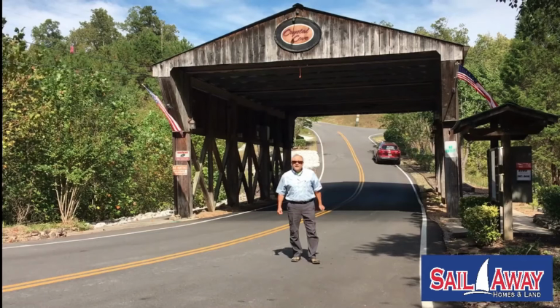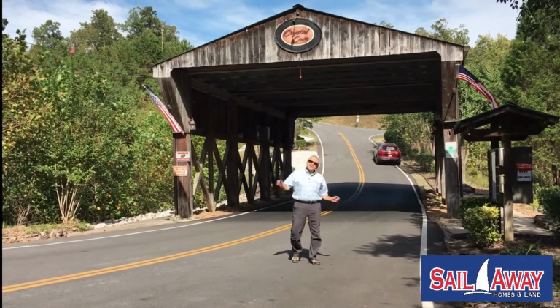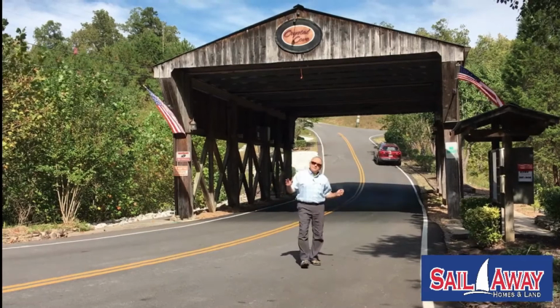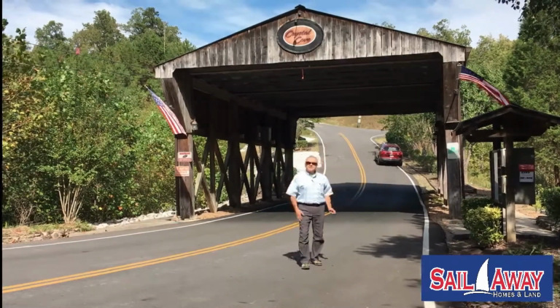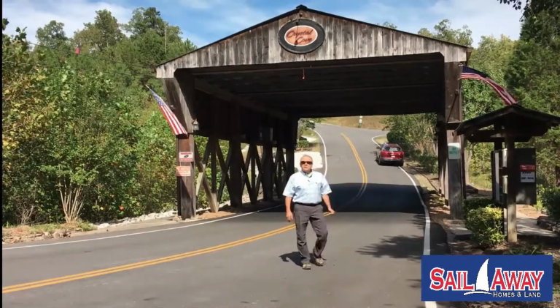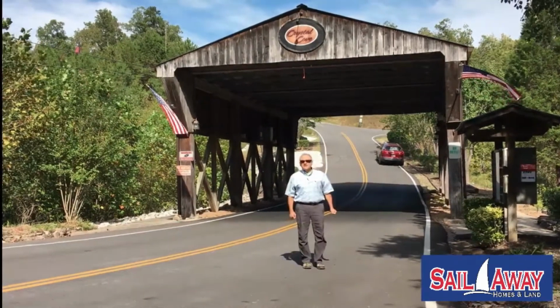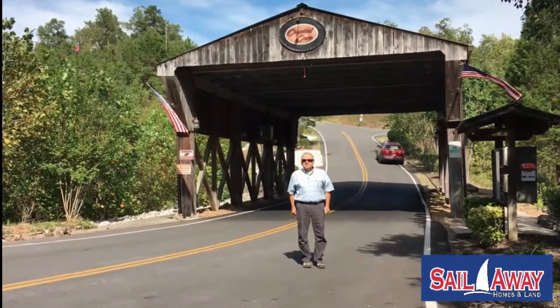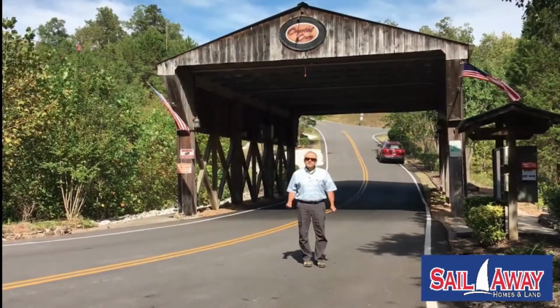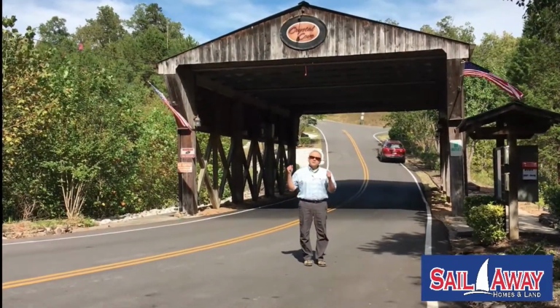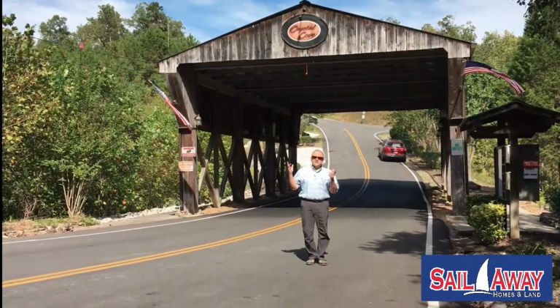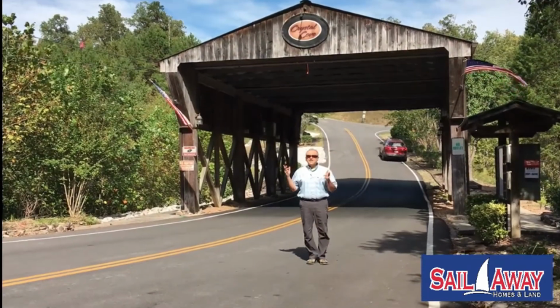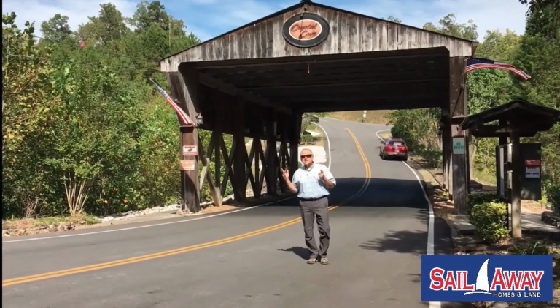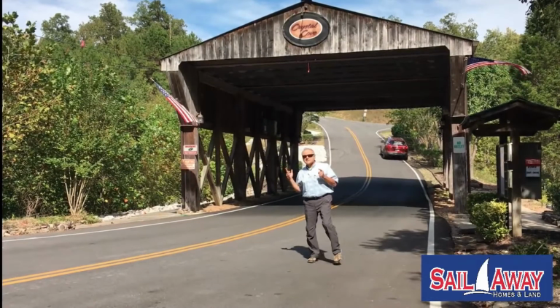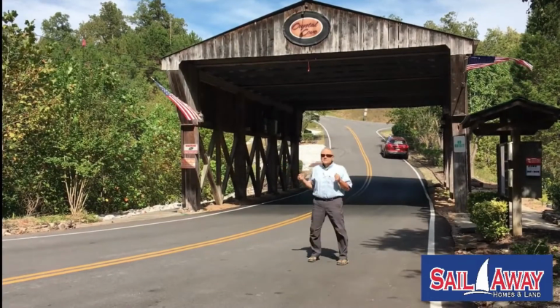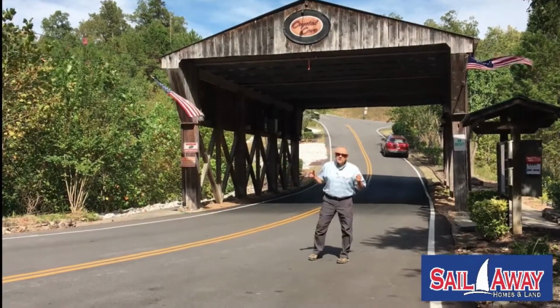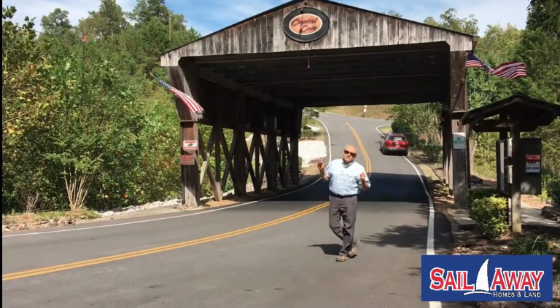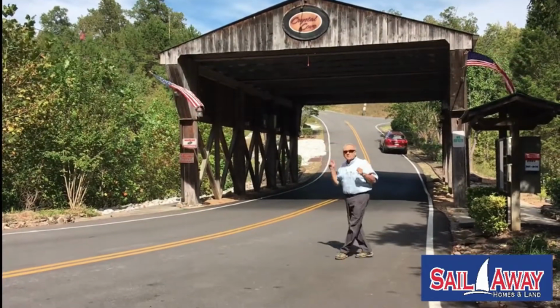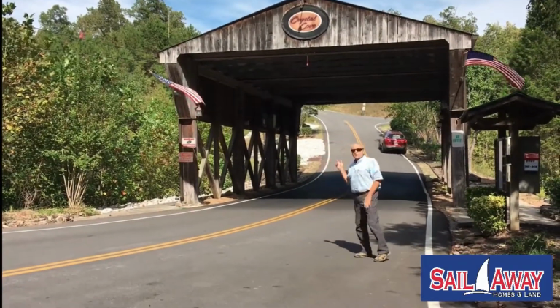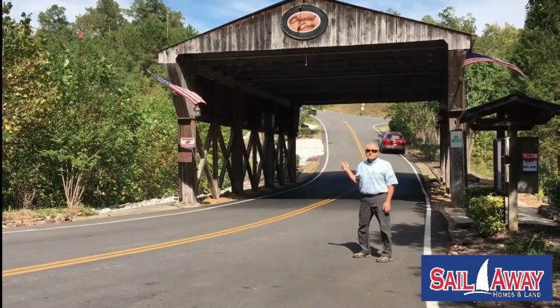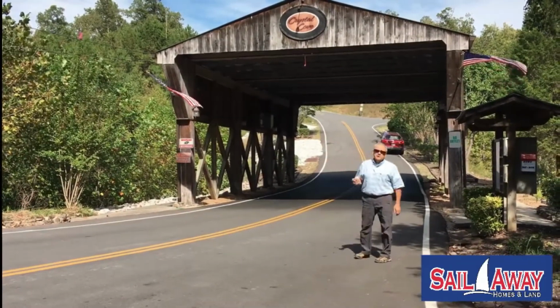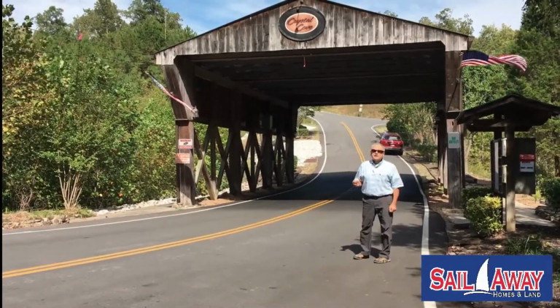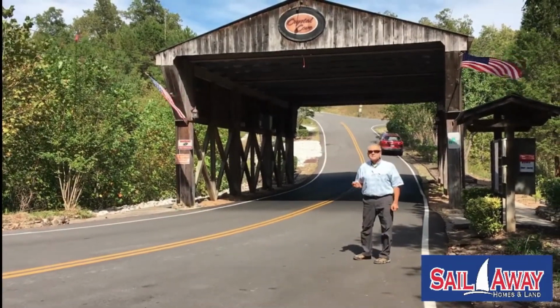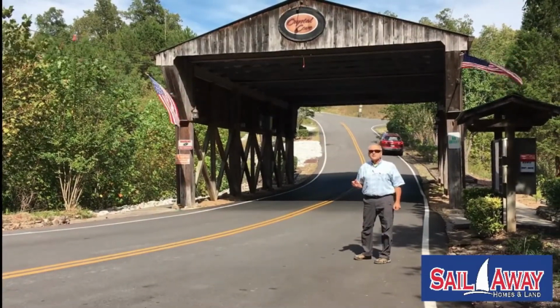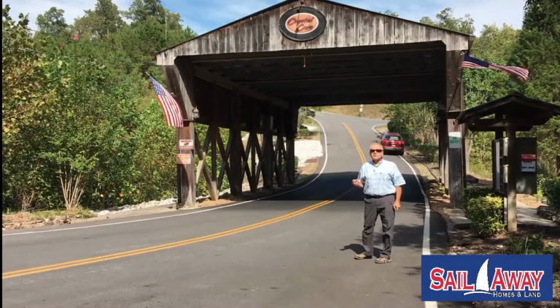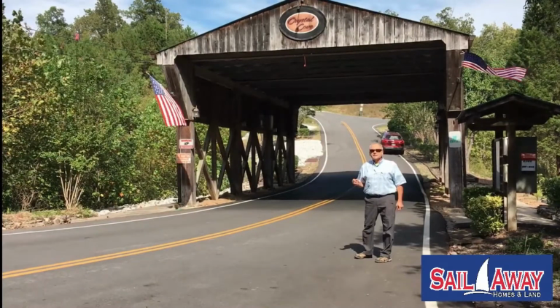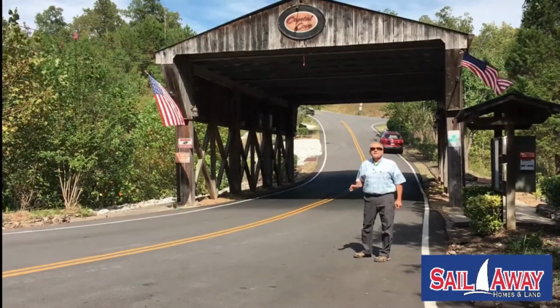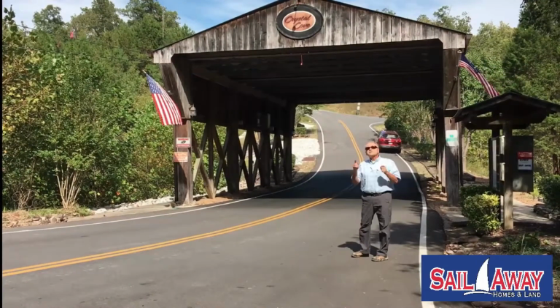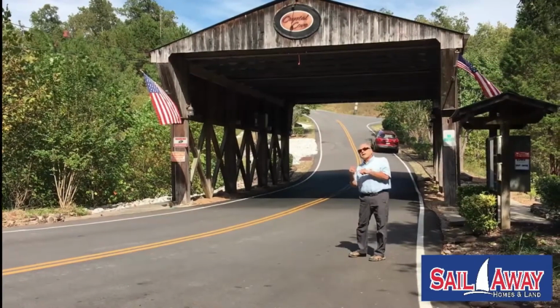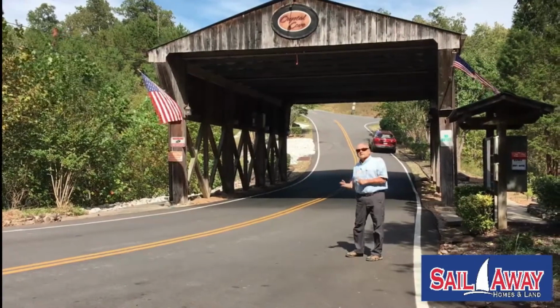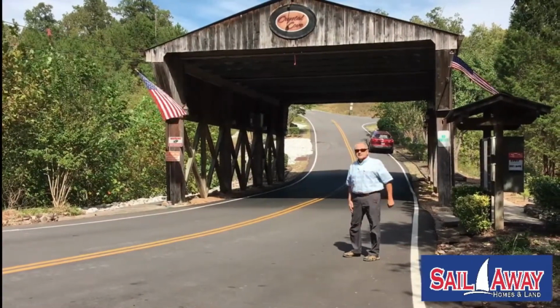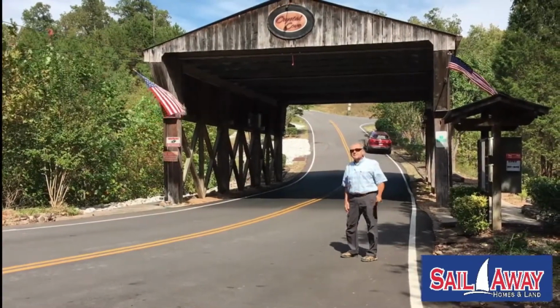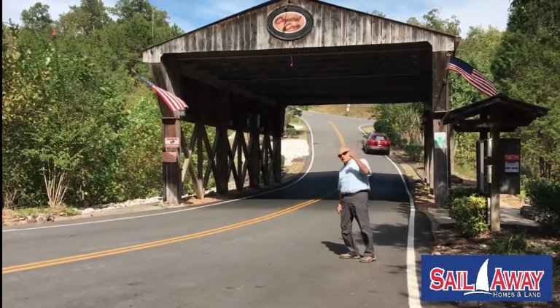Hi, it's Bob Giltling with Sailaway Homes and Land. It's another beautiful blue sky day in East Tennessee and we're at the Crystal Cove subdivision on 39,000 acre Watts Bar Lake. We're going to show you a couple of lots today. Come on with me.